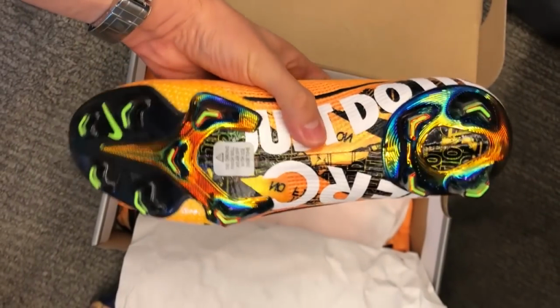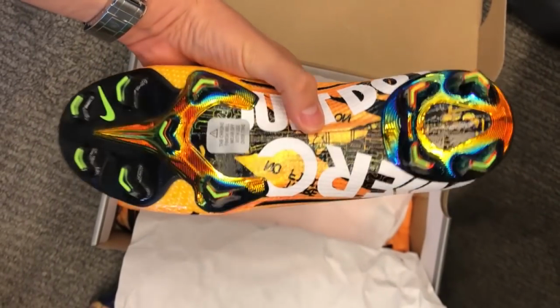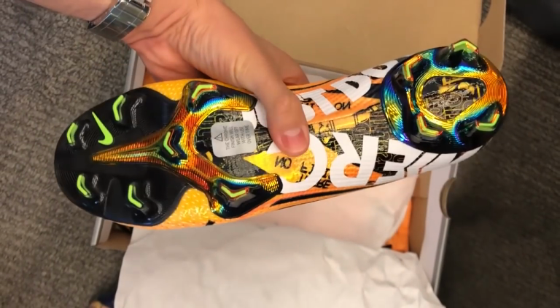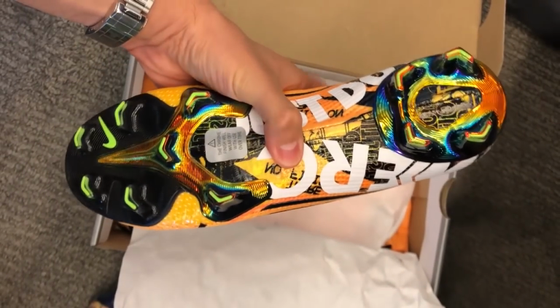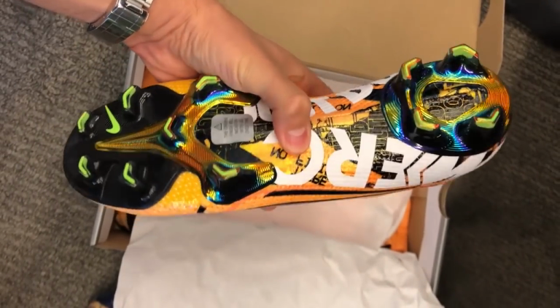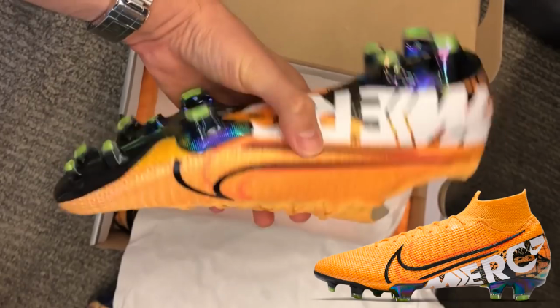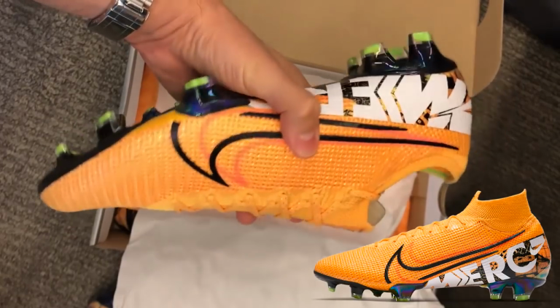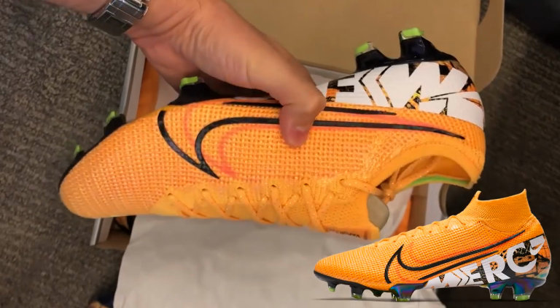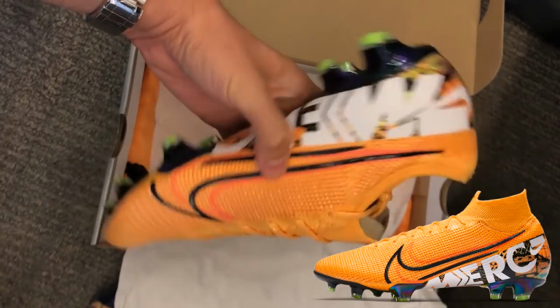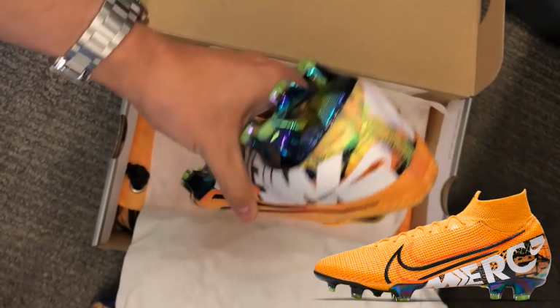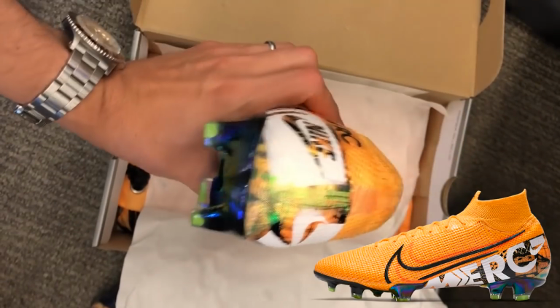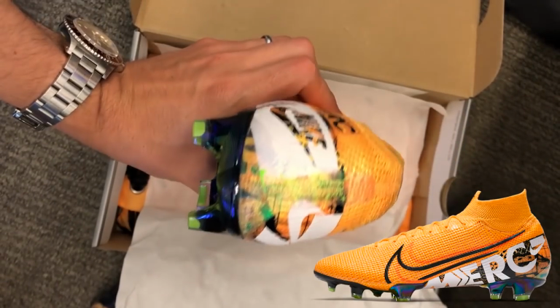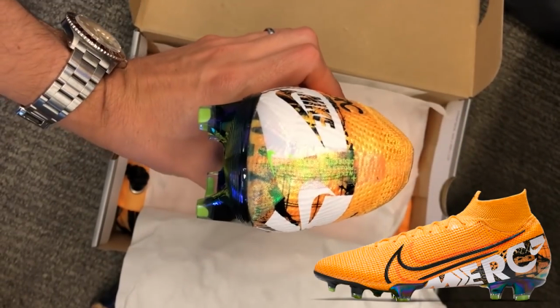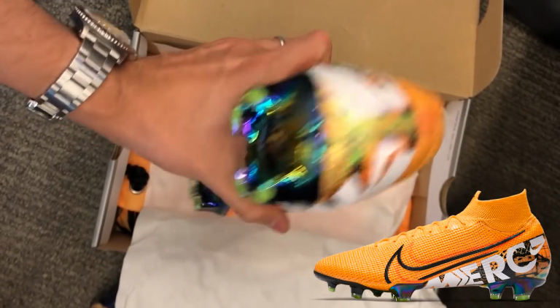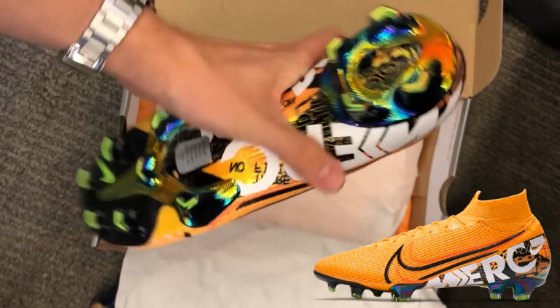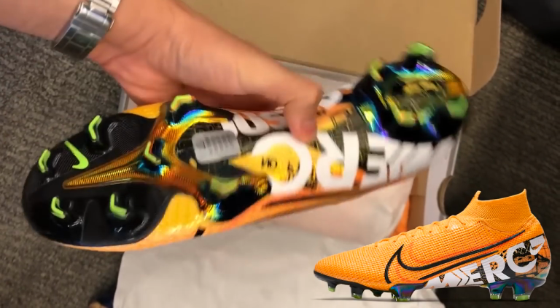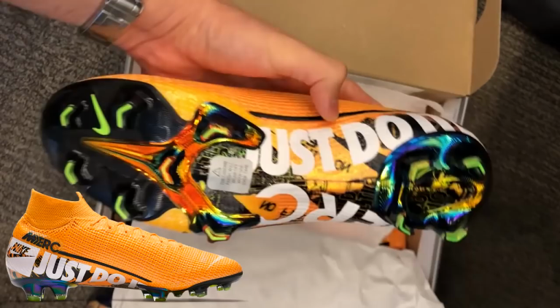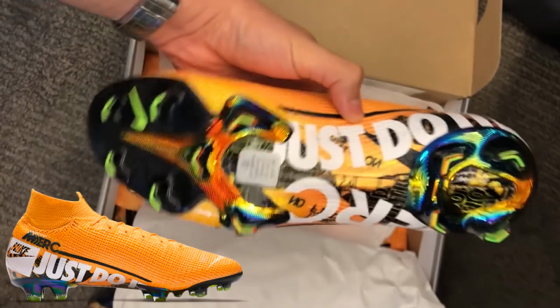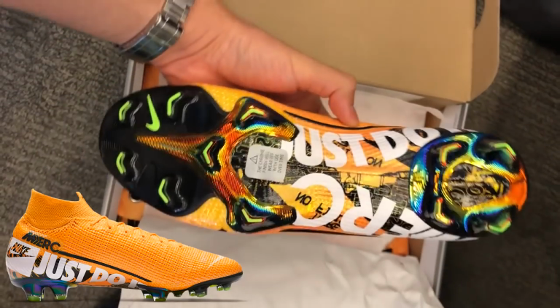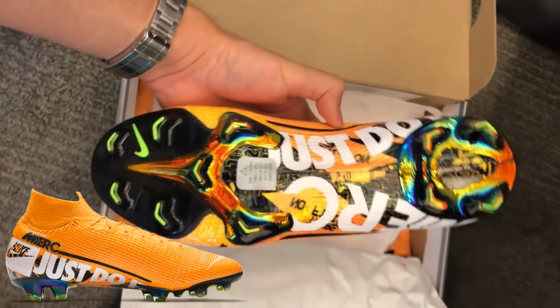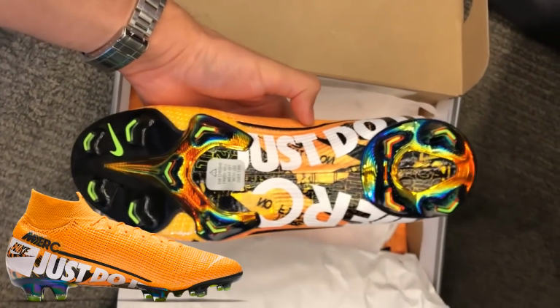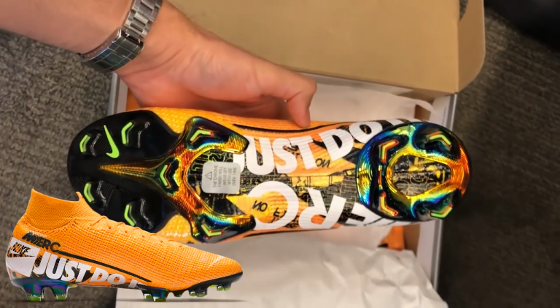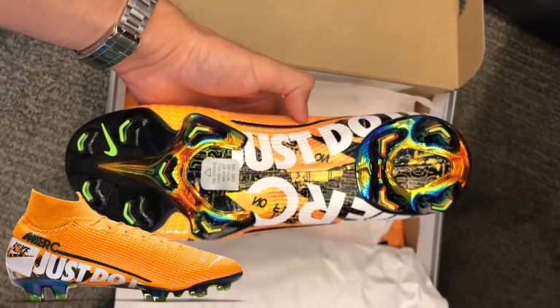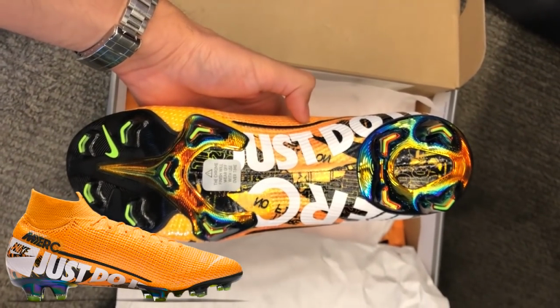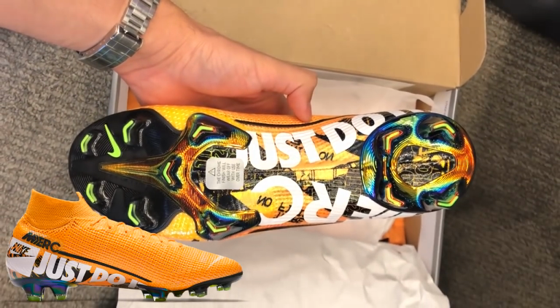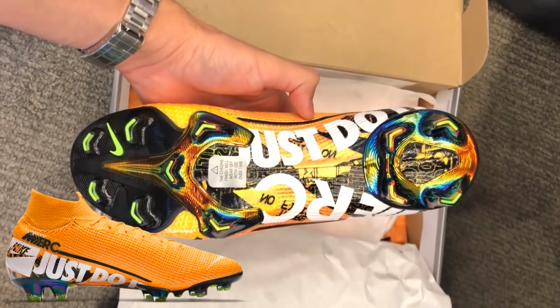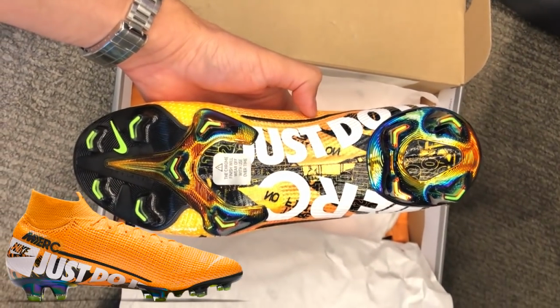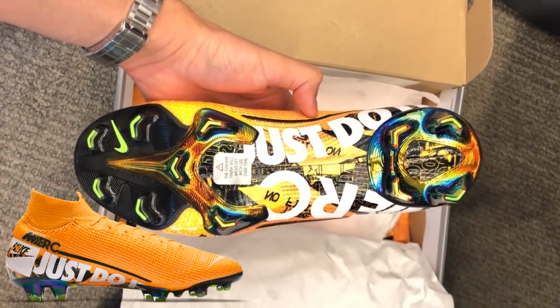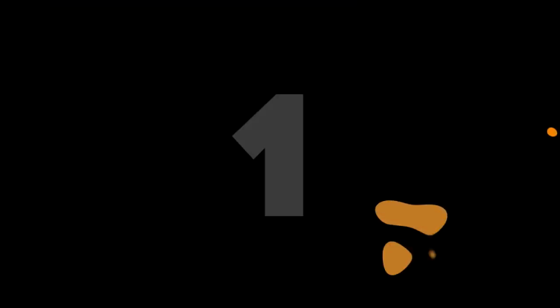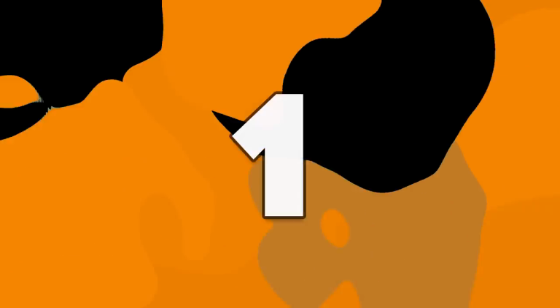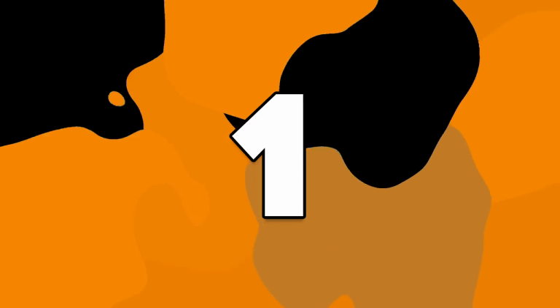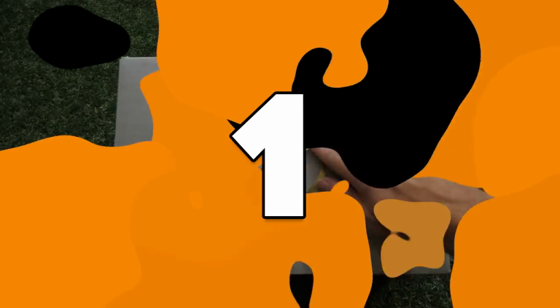It's such a good sole plate — the first time we'd seen that wraparound Flyknit used on these. And then it has that little shadow Nike swoosh graphic as well, which is fantastic, and that's why they're number two.